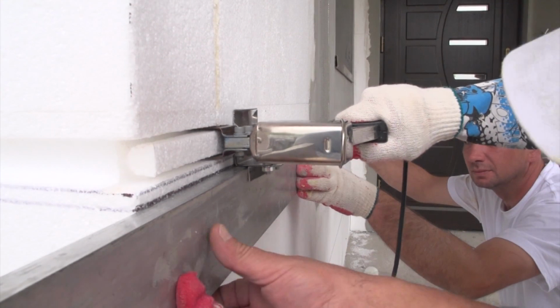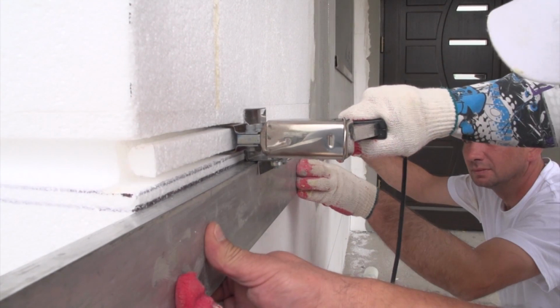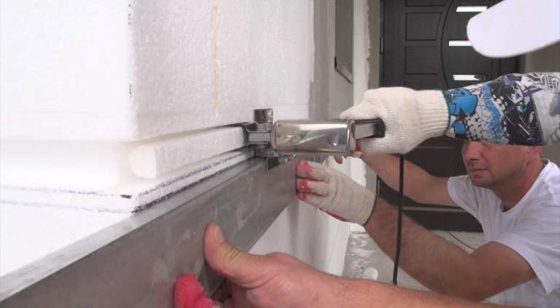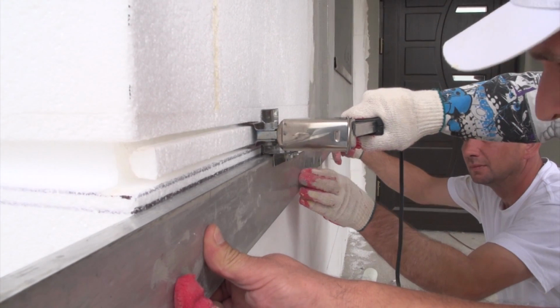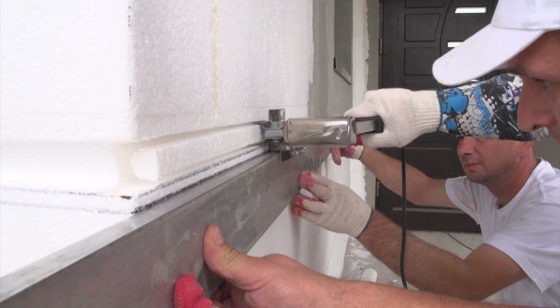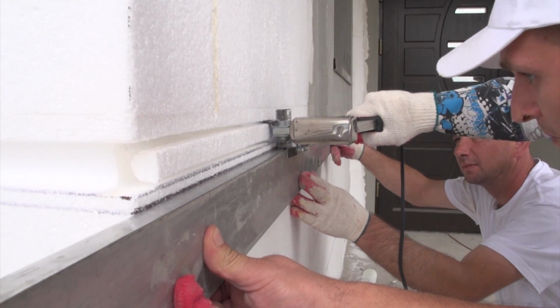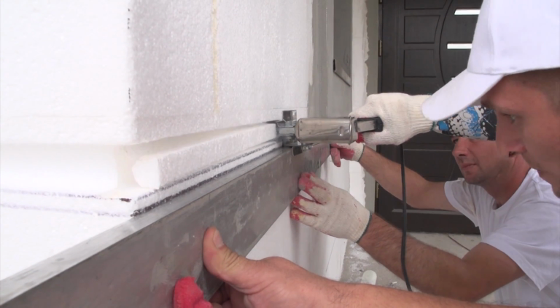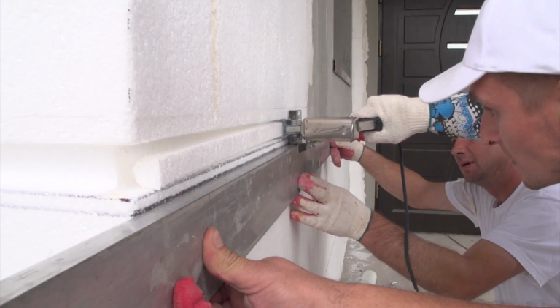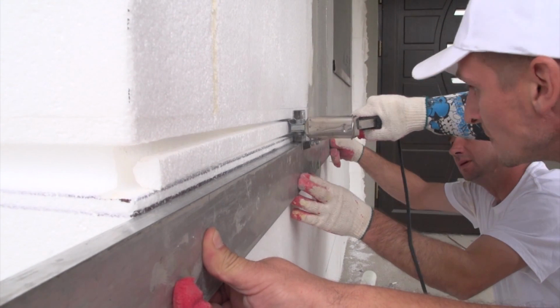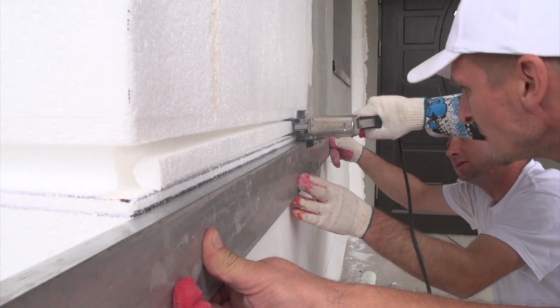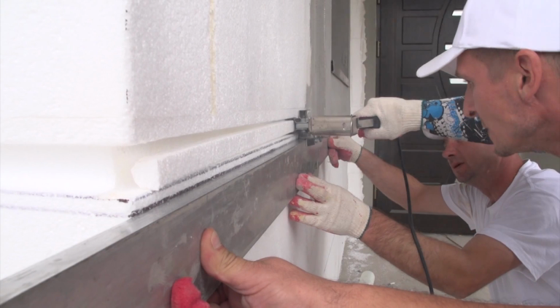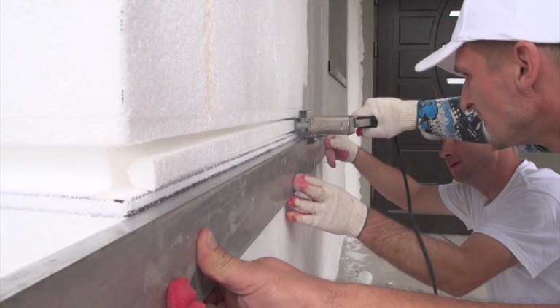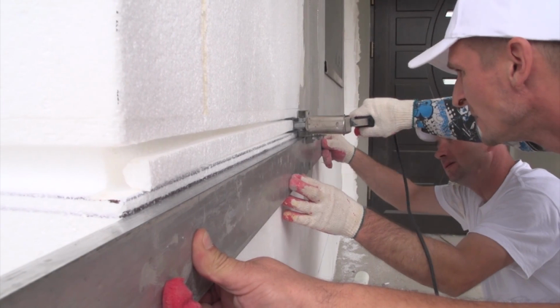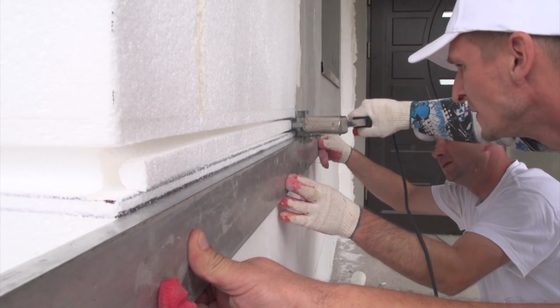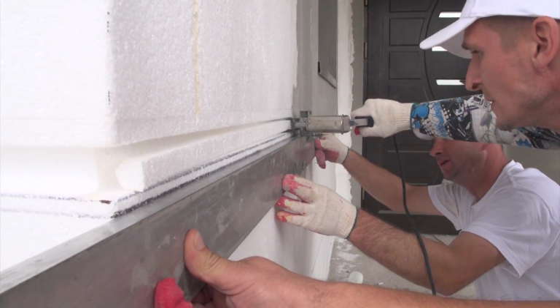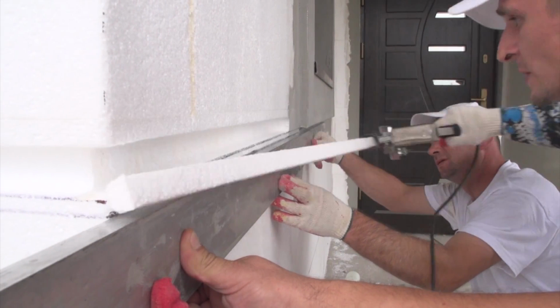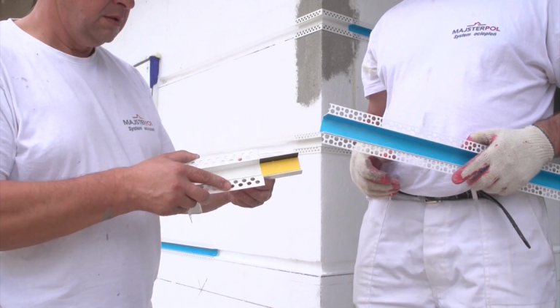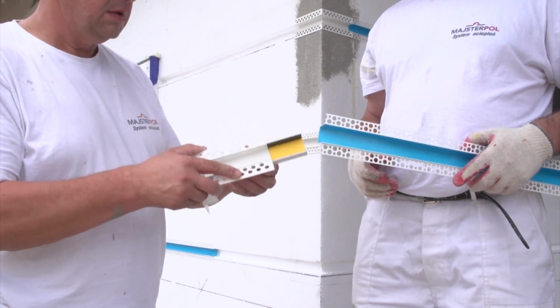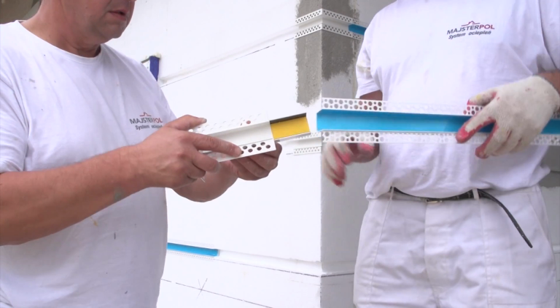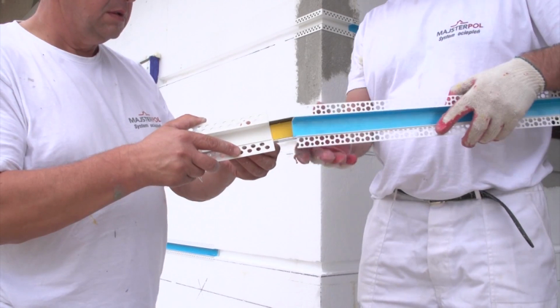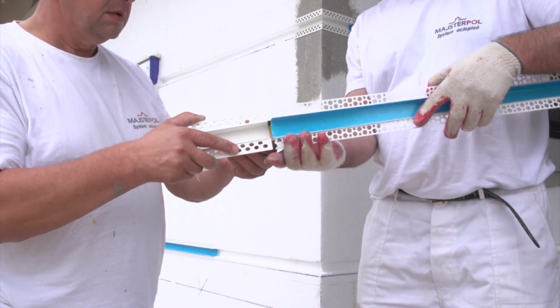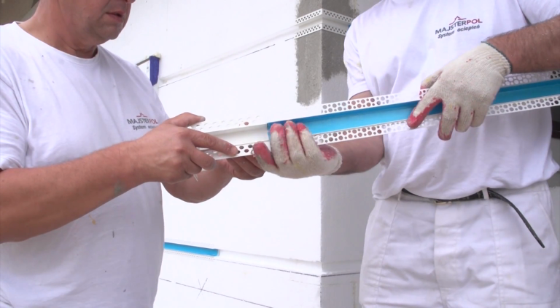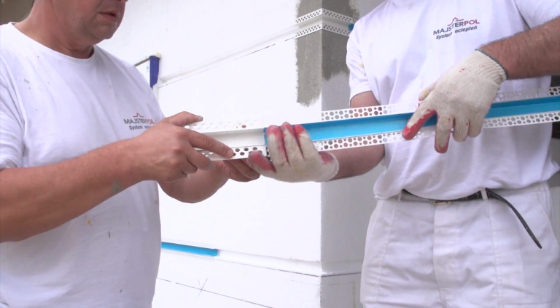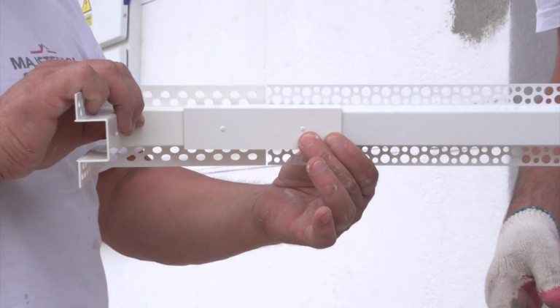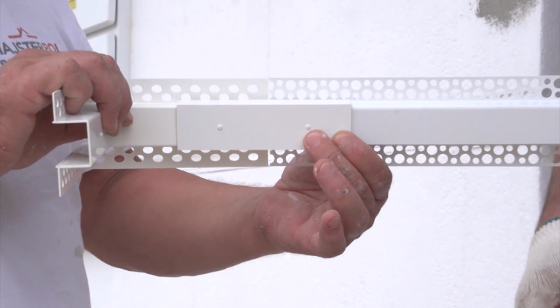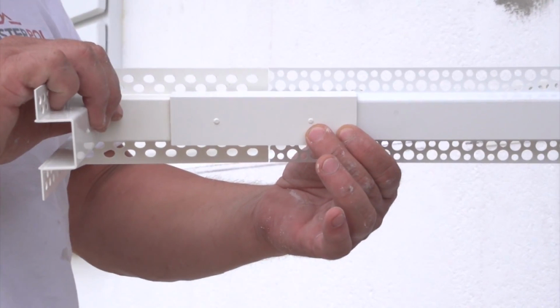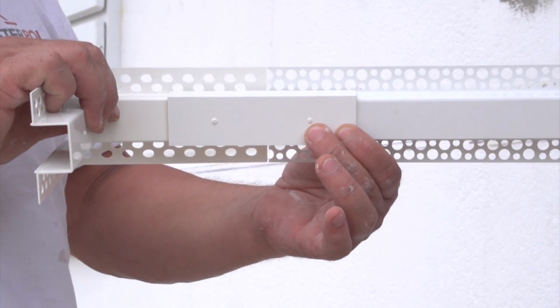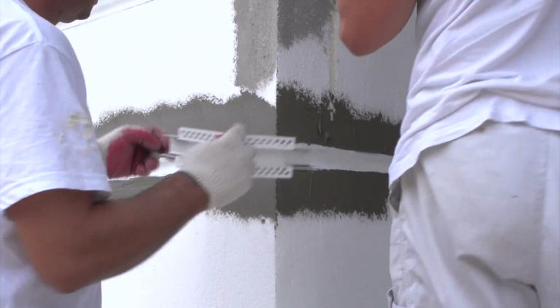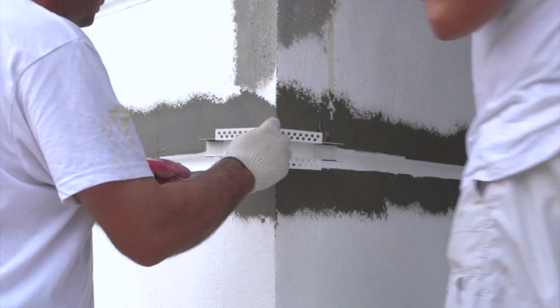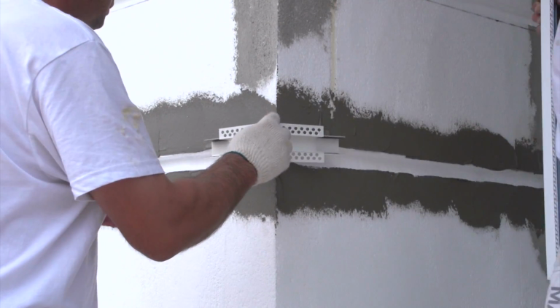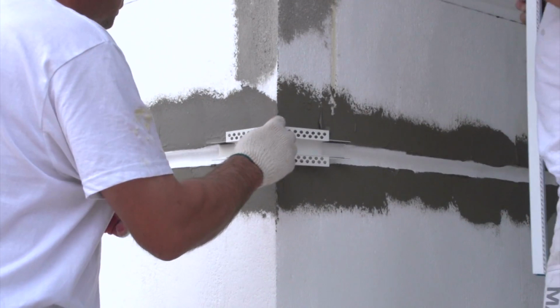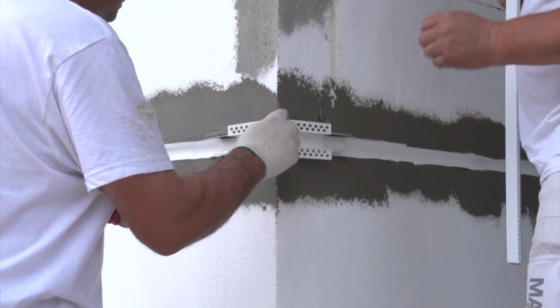Flutes are cut in the styrofoam before mounting an angle with mesh. Aluminium or plastic profiles fastened with a connector are placed in the flutes. The batten edges should be immersed in the adhesive on a similar basis as the reinforcing mesh.